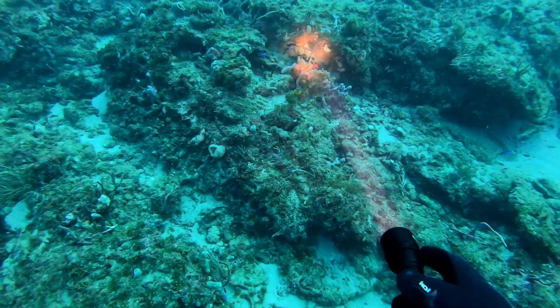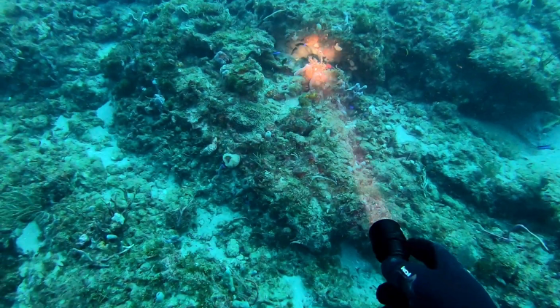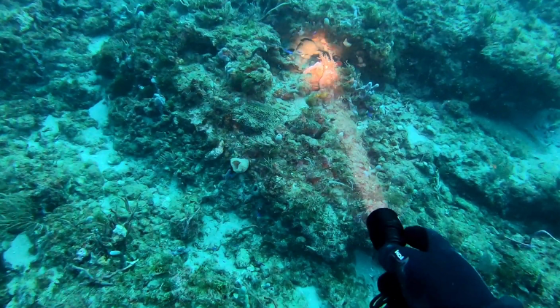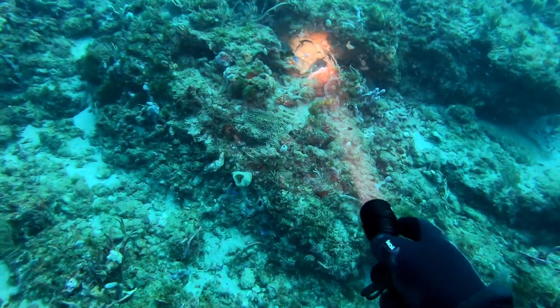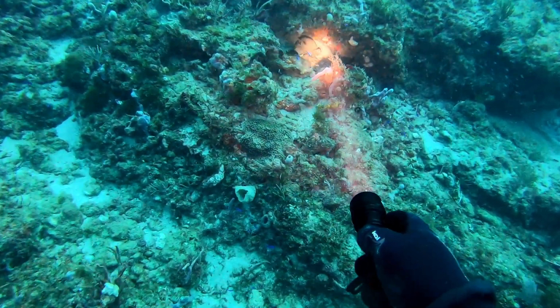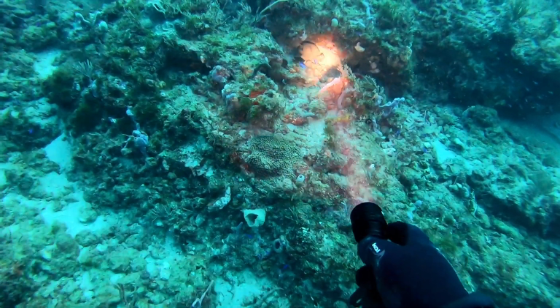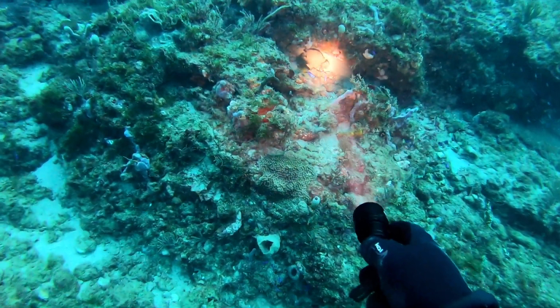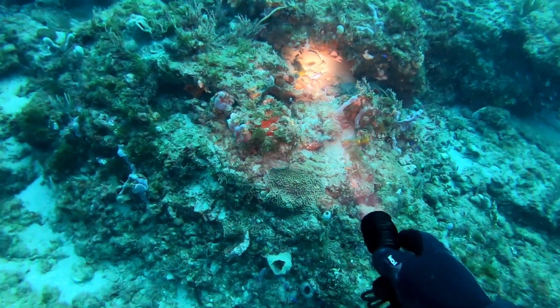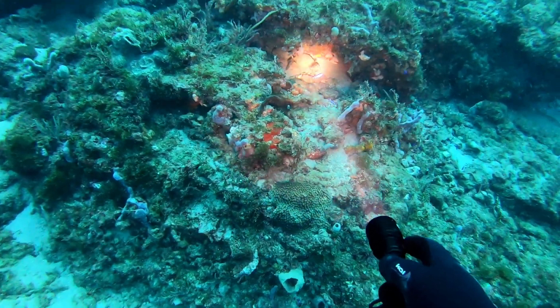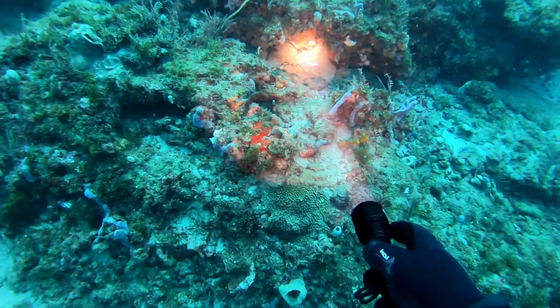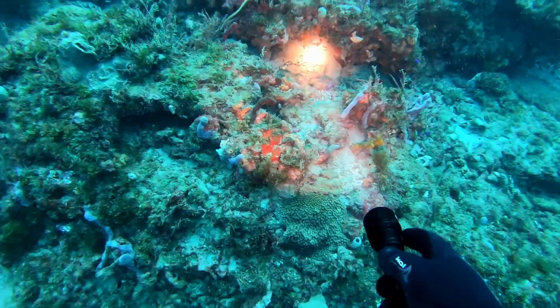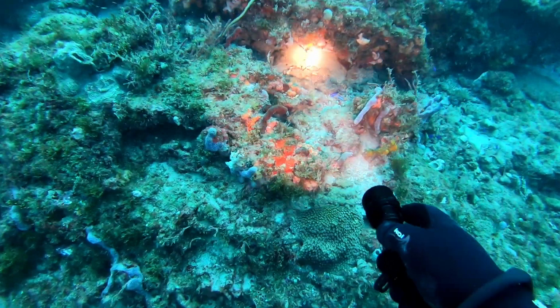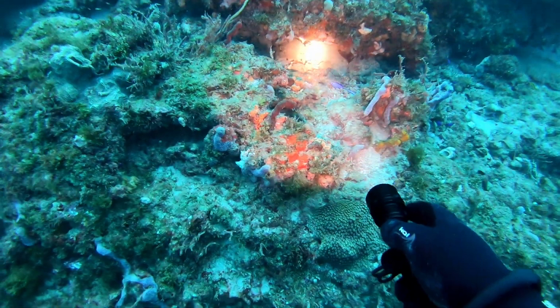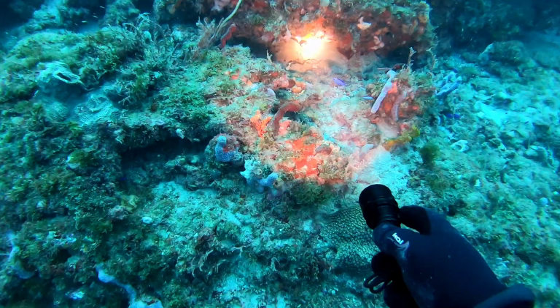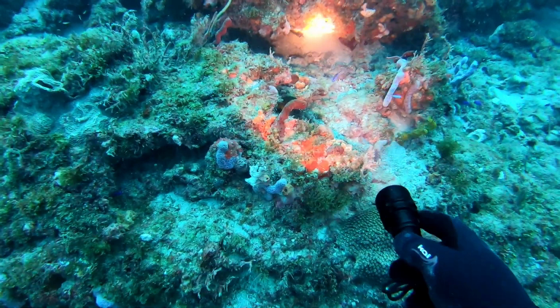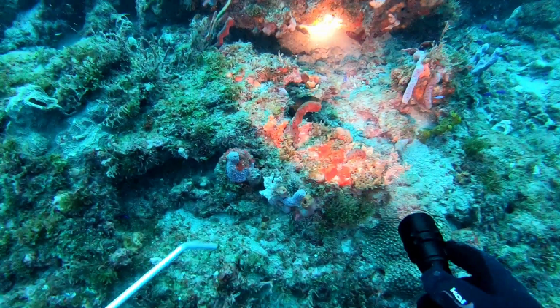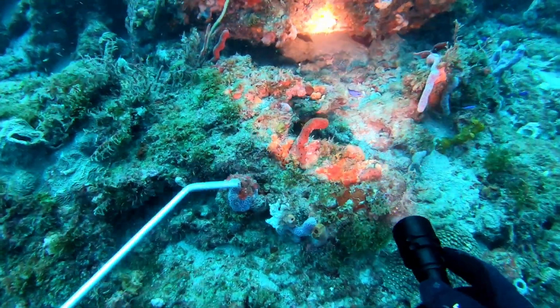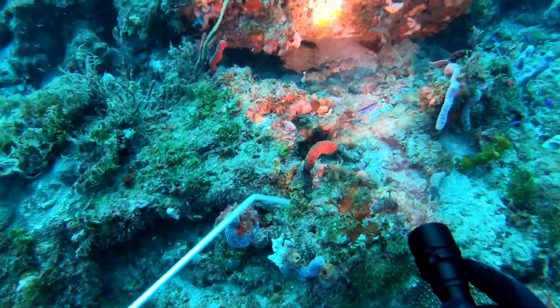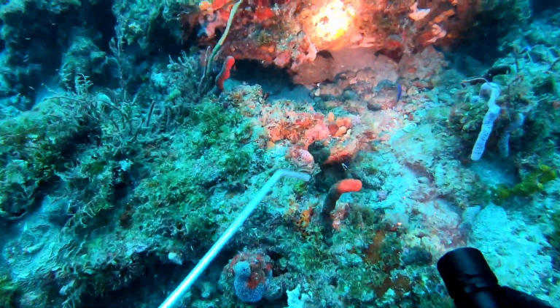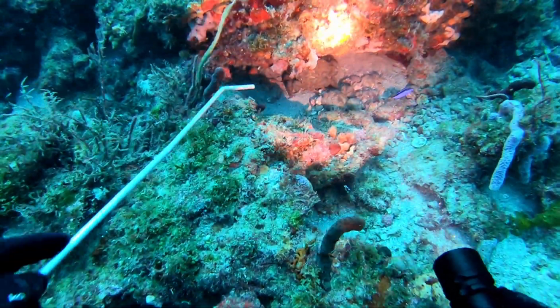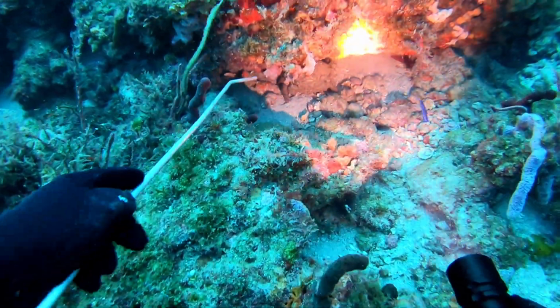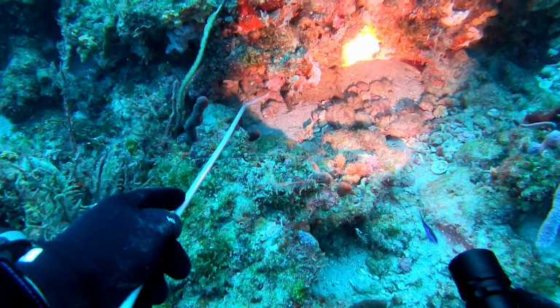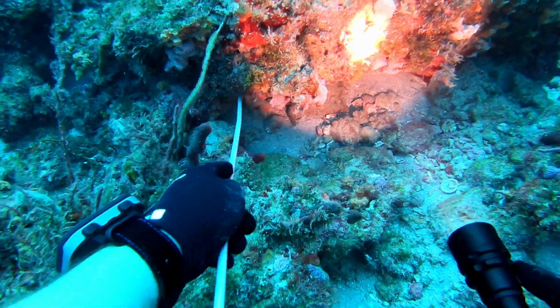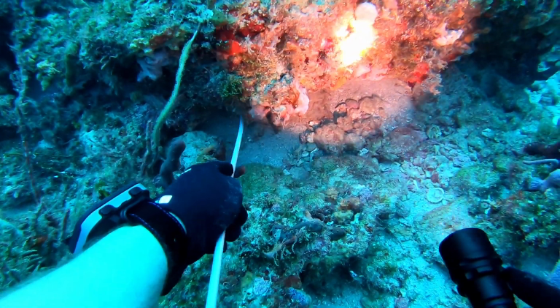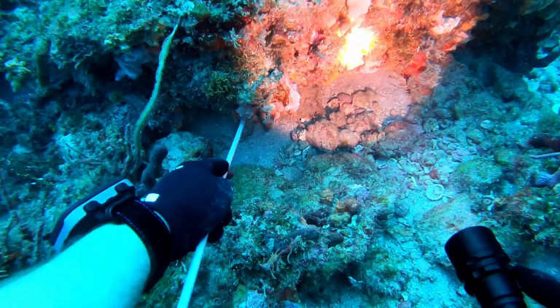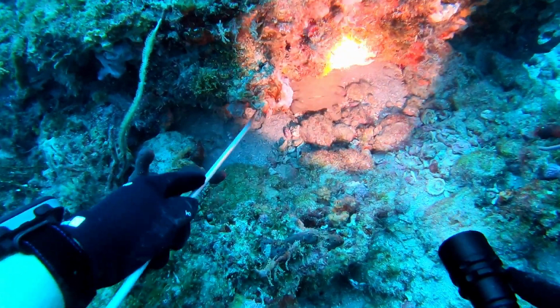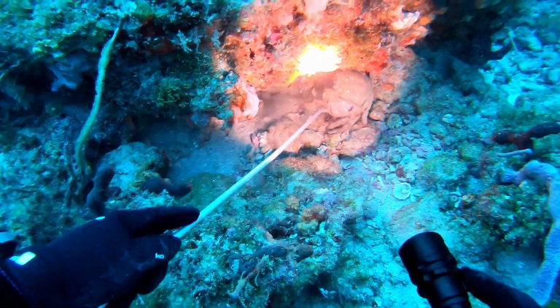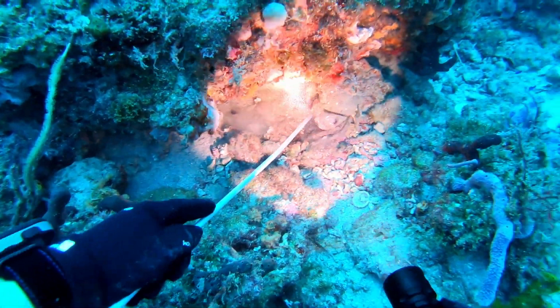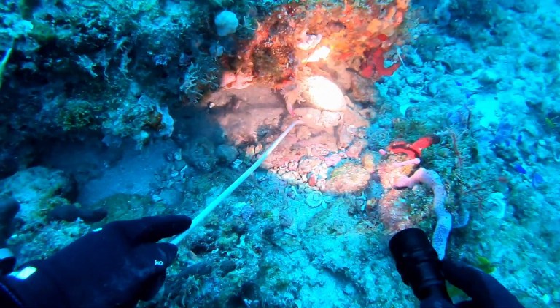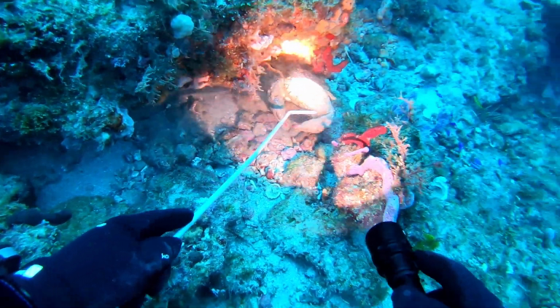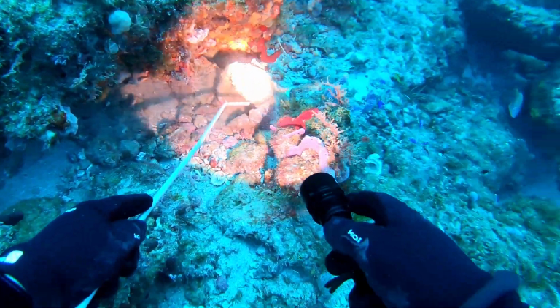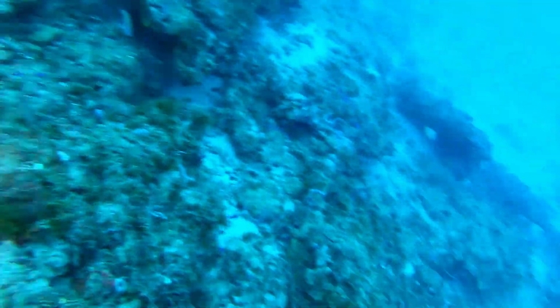Here chilling out under this ledge is a big rock crab. These guys you can harvest for claws, but I just don't know the laws on them quite yet. So I'll leave him be for today.